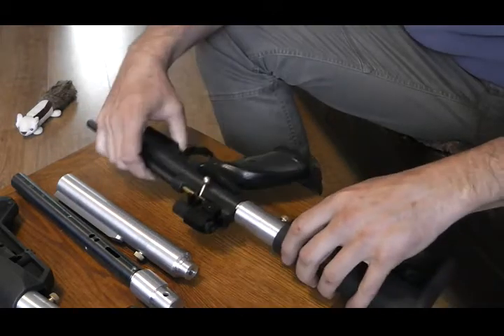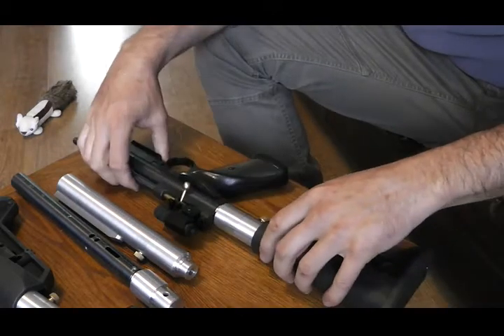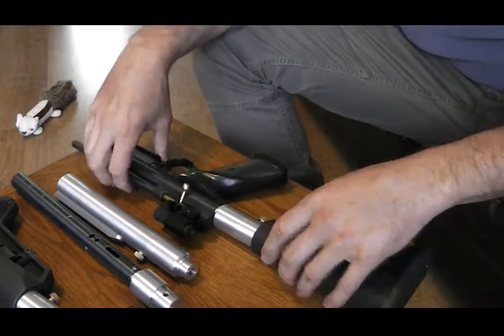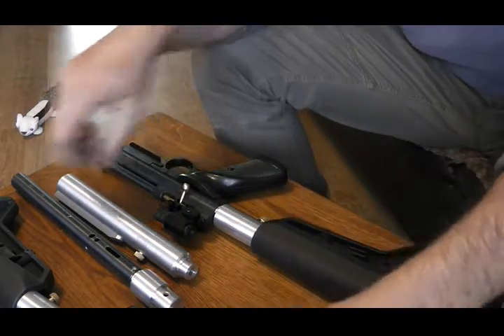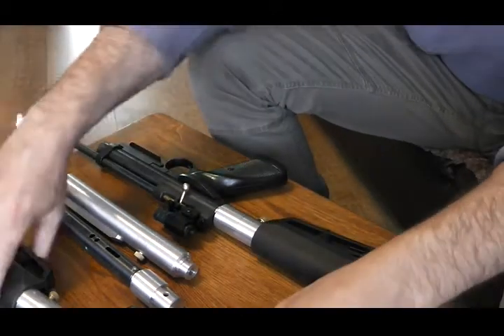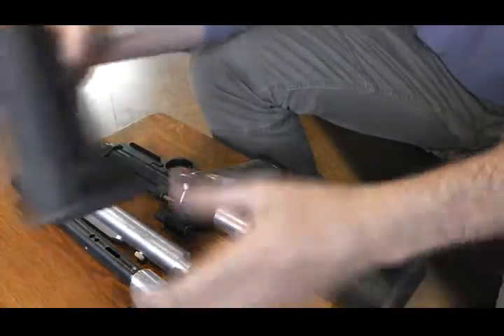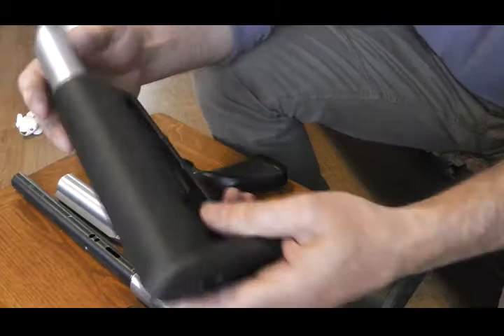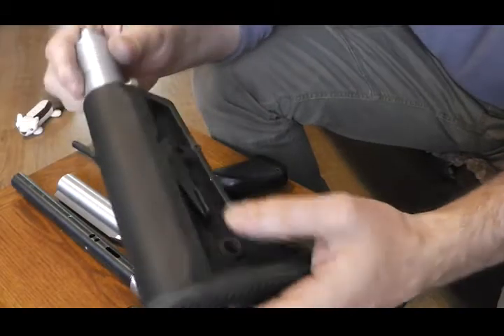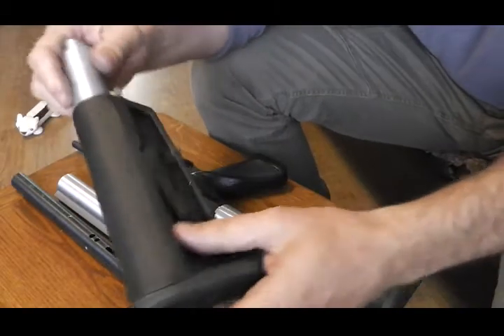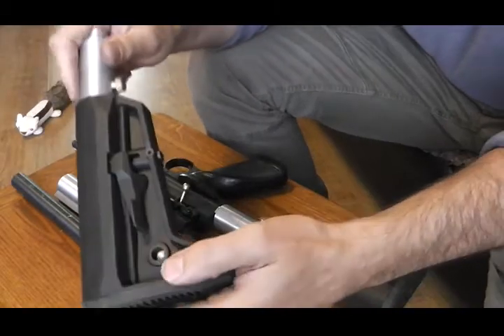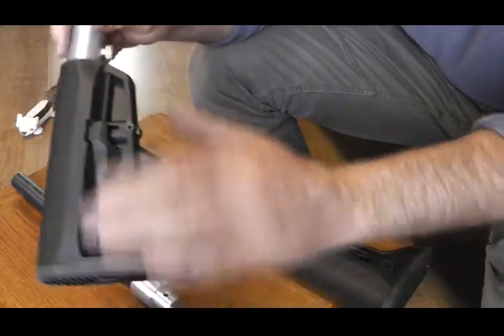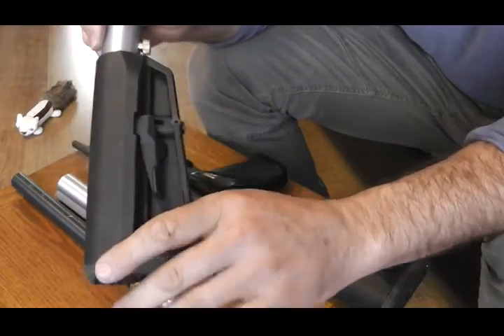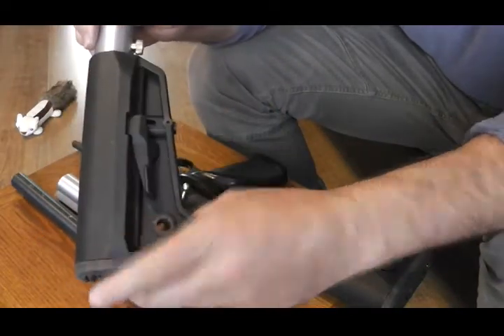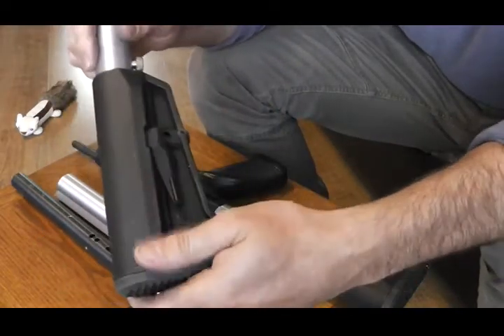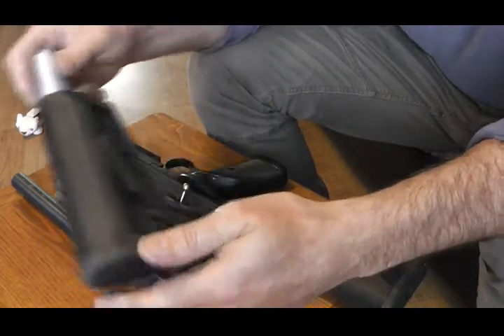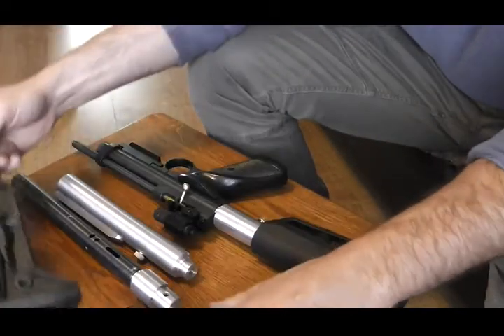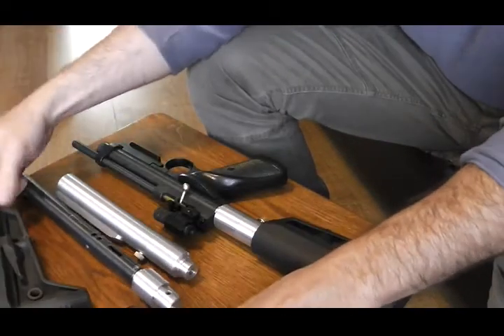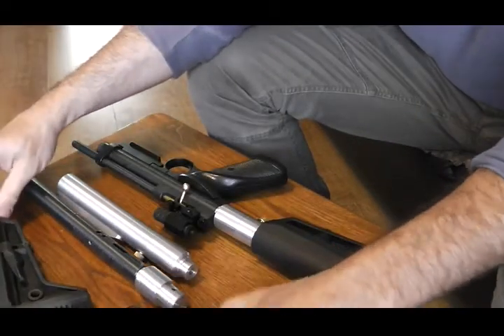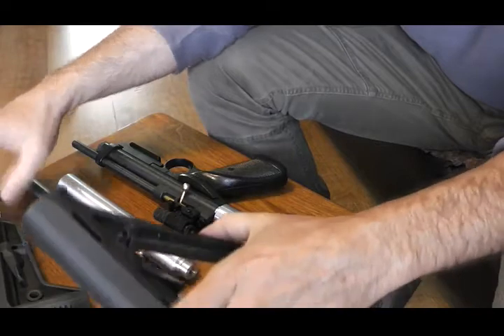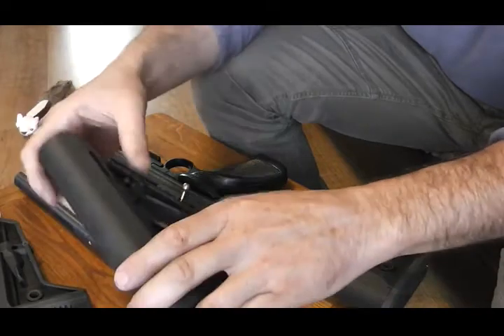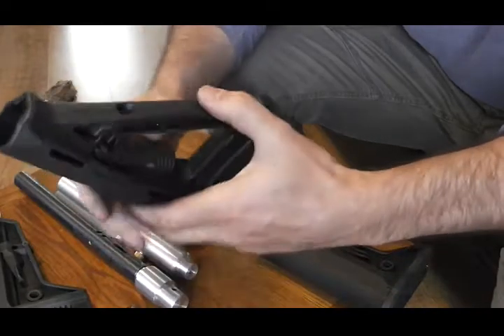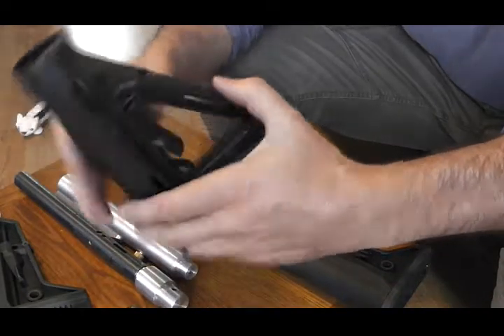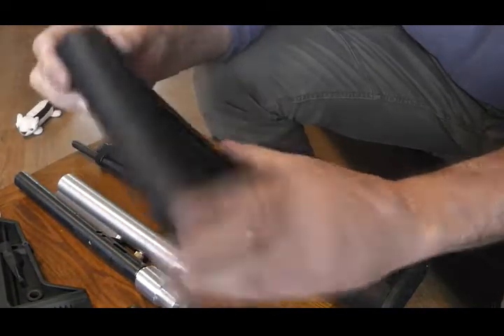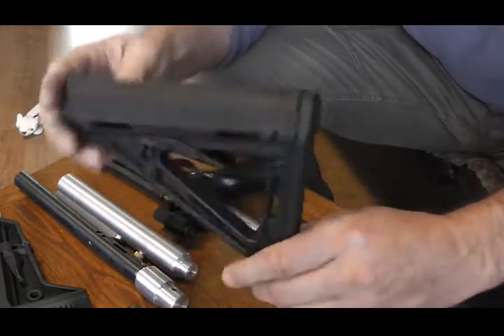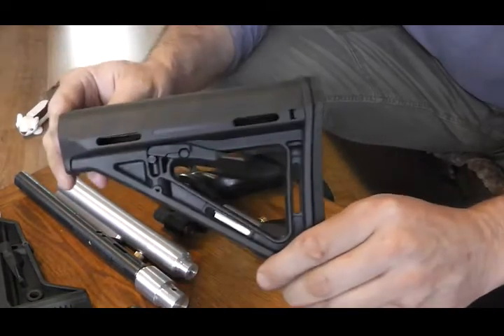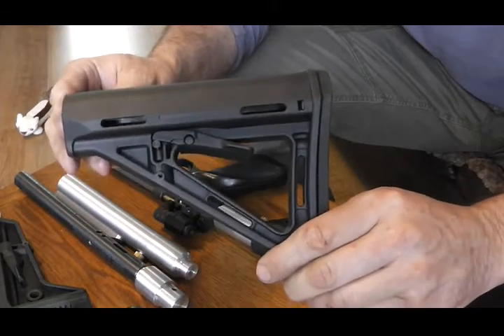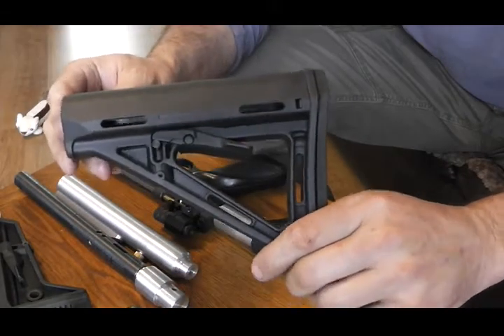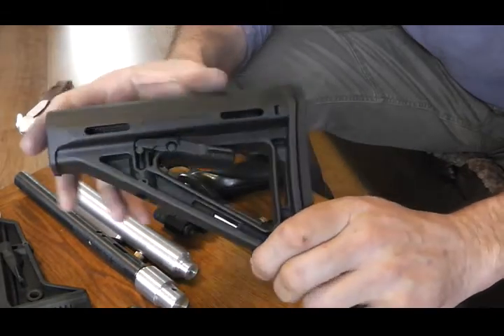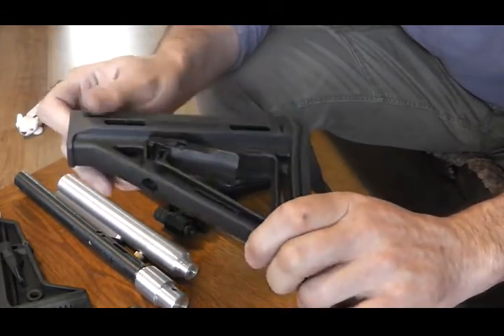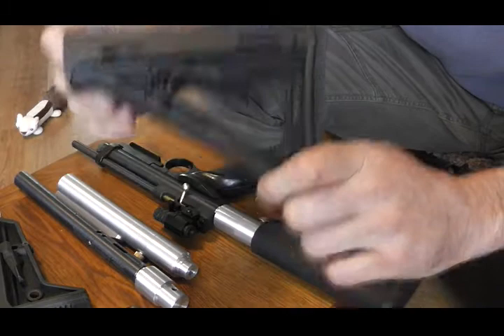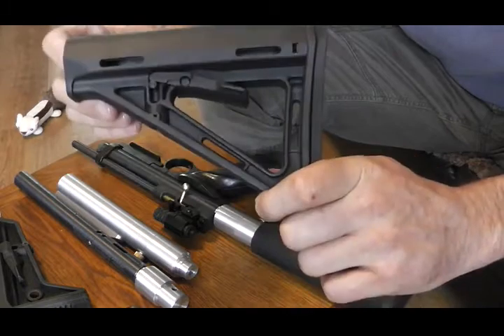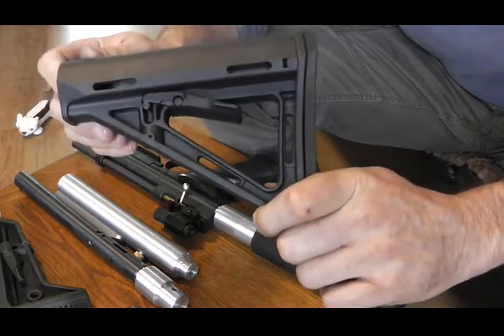So you get that style of stock there. And depending on what I can get hold of it might be something else — but whatever's in the picture on eBay is the one you'll get.